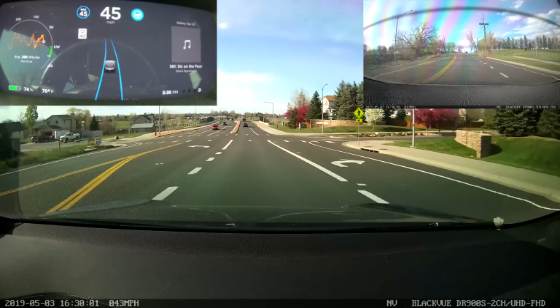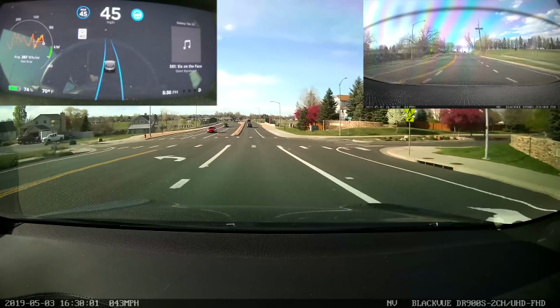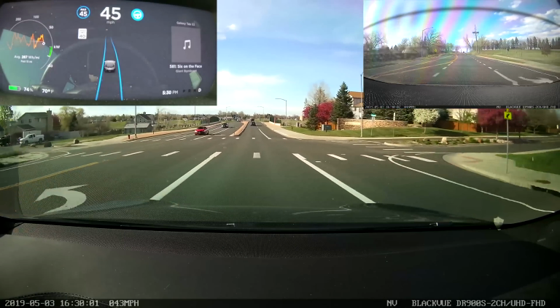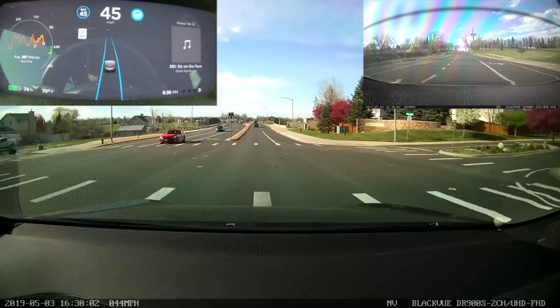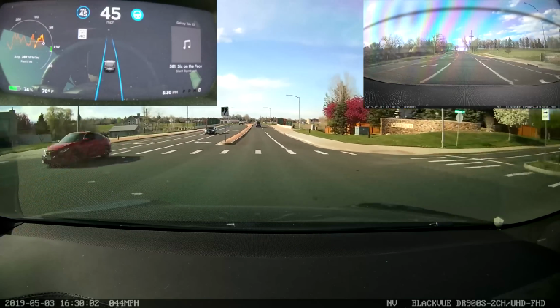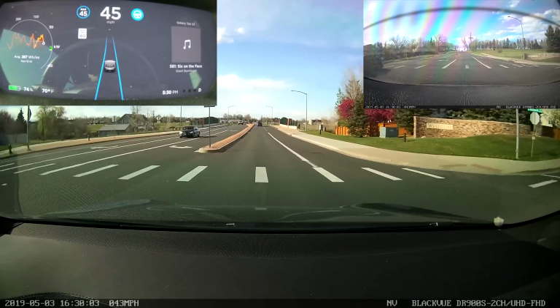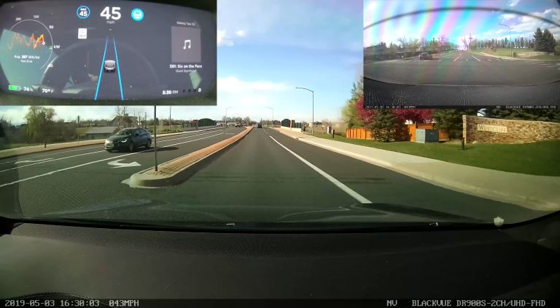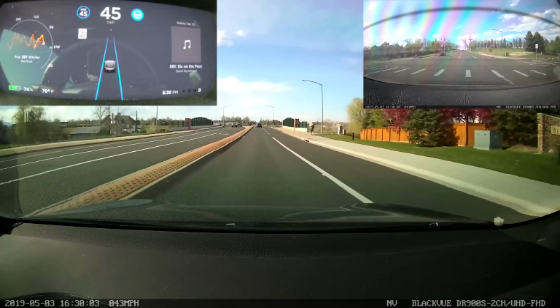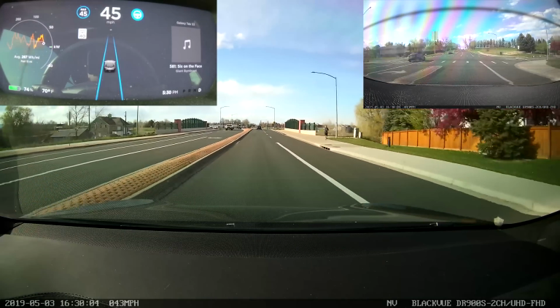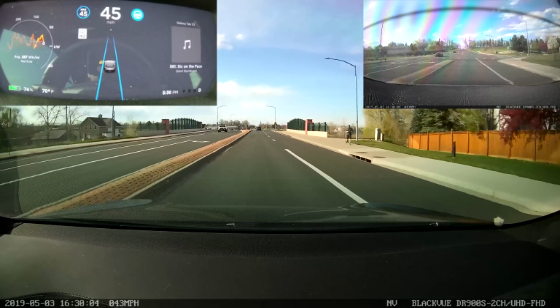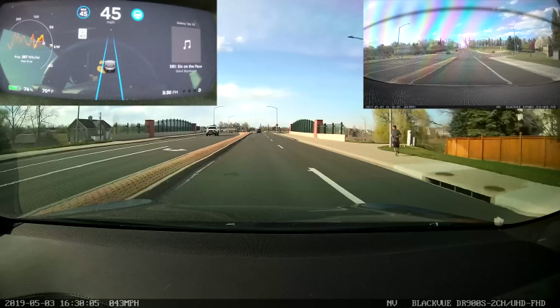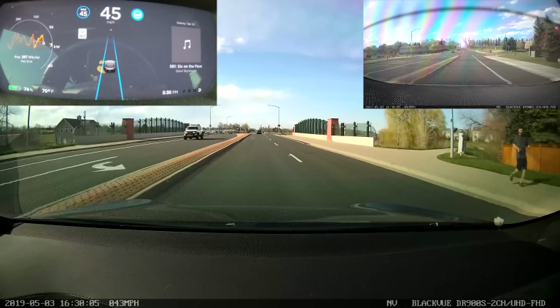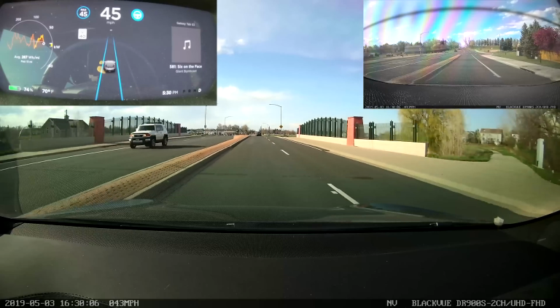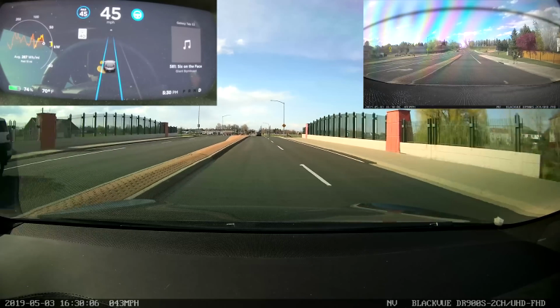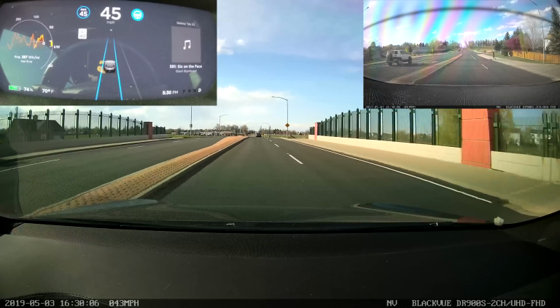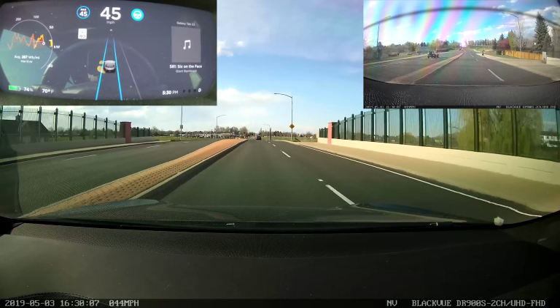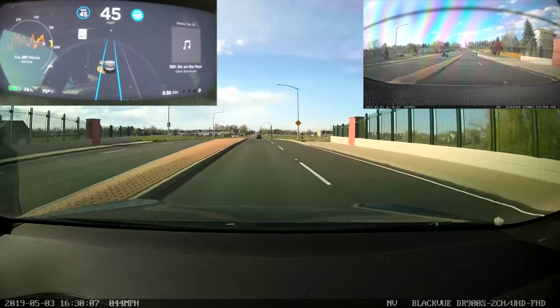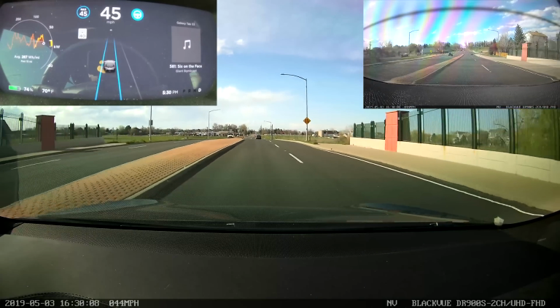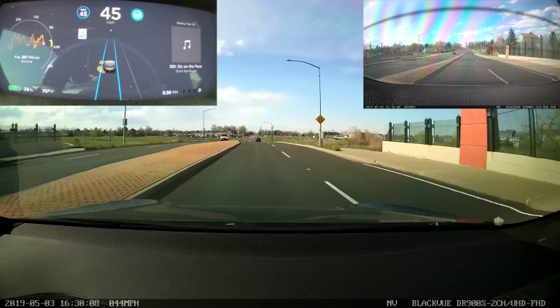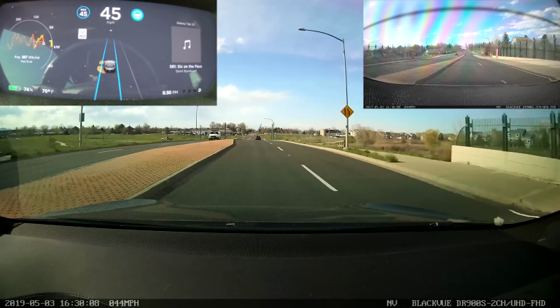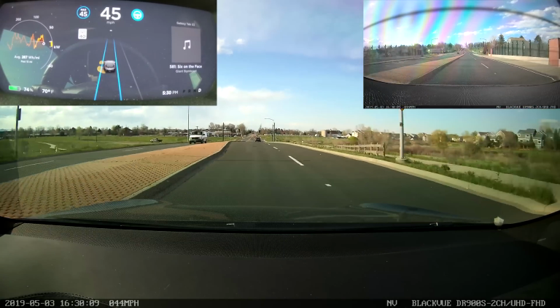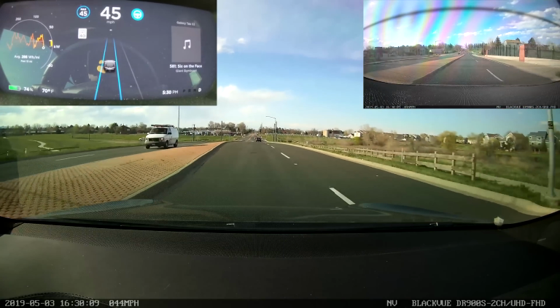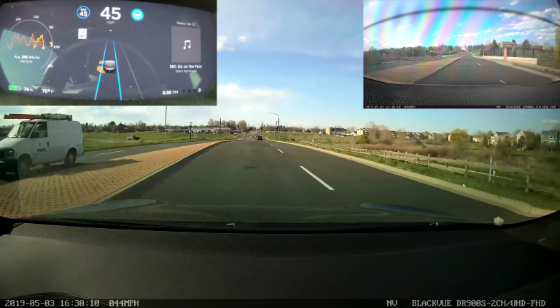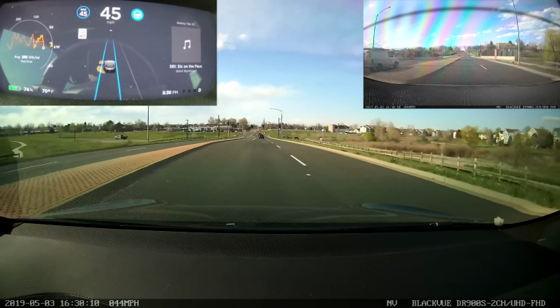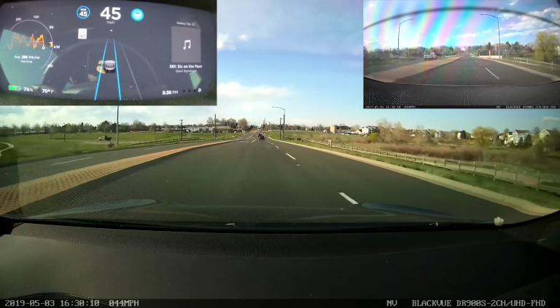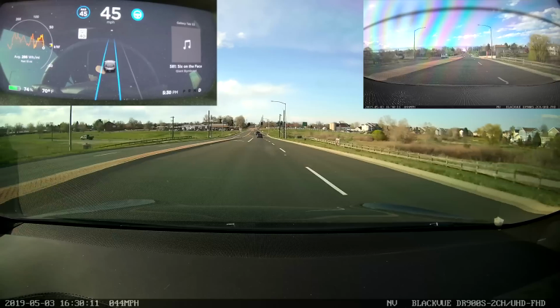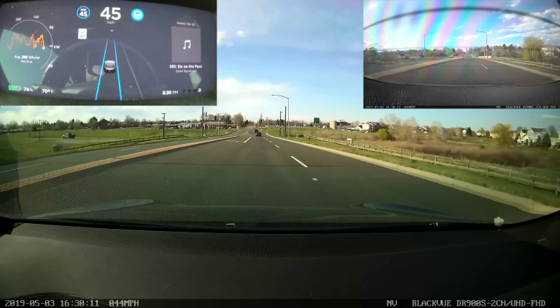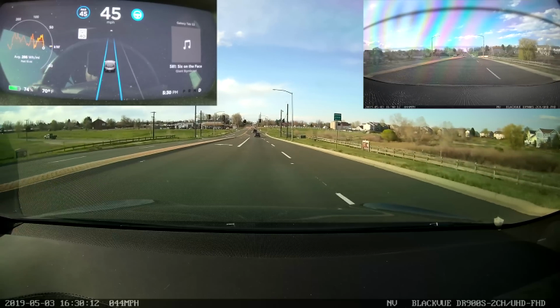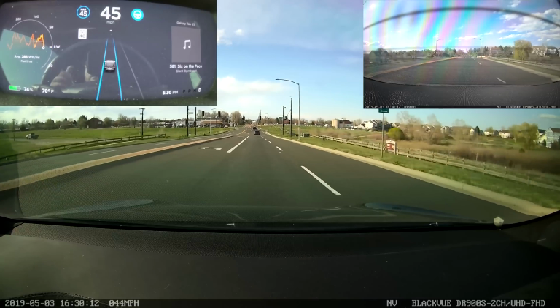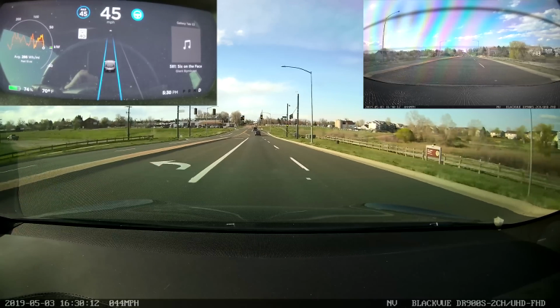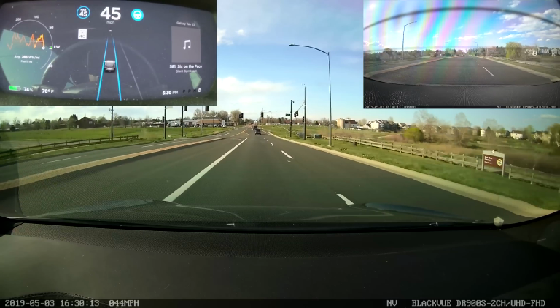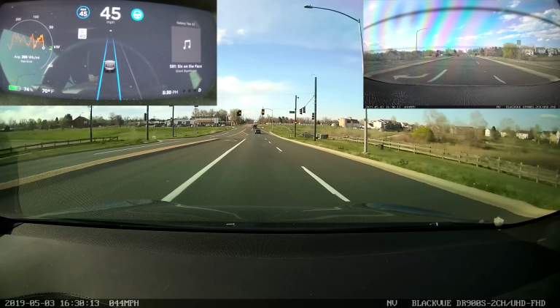Nicely done. Let's not run over the jogger. The ability to view the status of software updates, the additional Atari games, fake sentry mode — which I refuse to call real sentry mode until it actually records something. It did not split off into the left lane. That is interesting. Let's see what it does on this one.